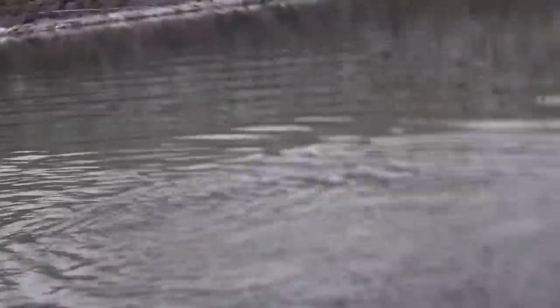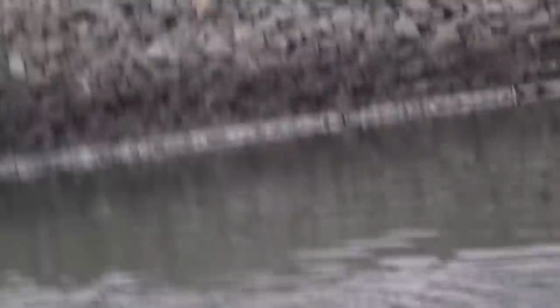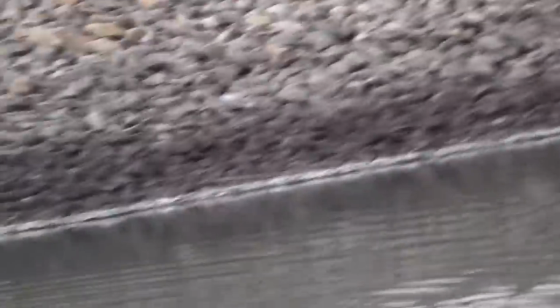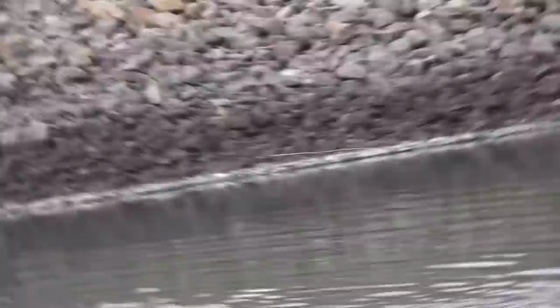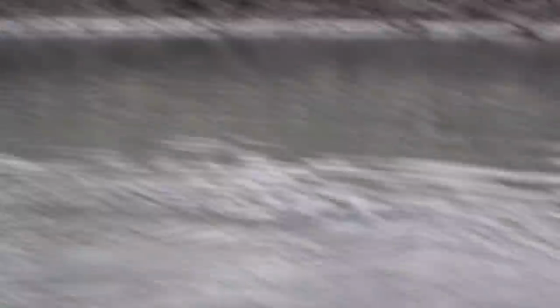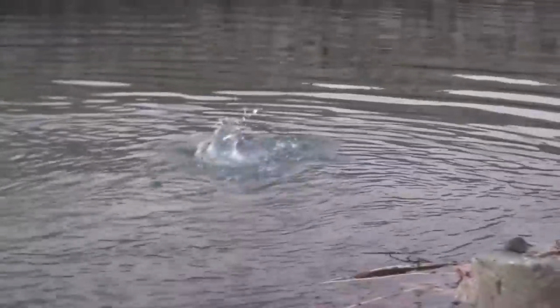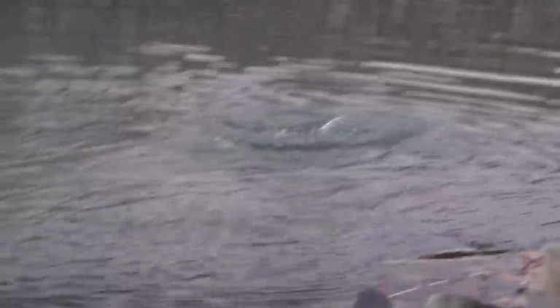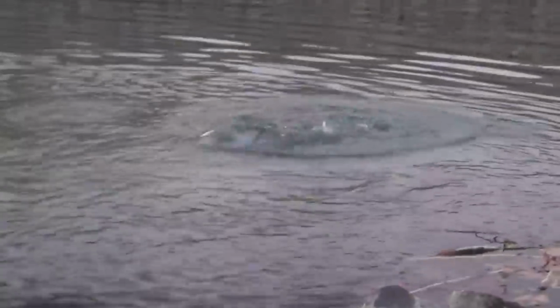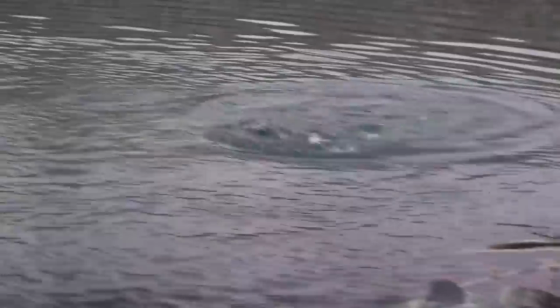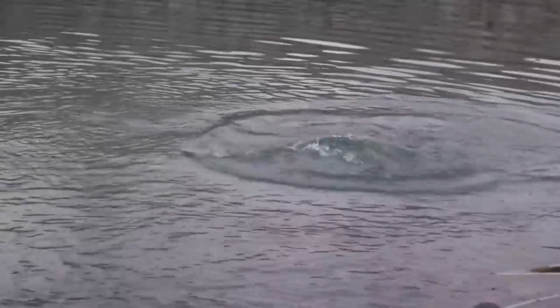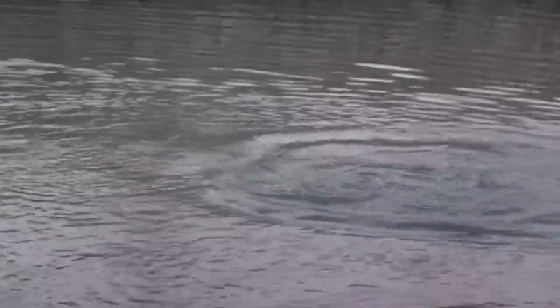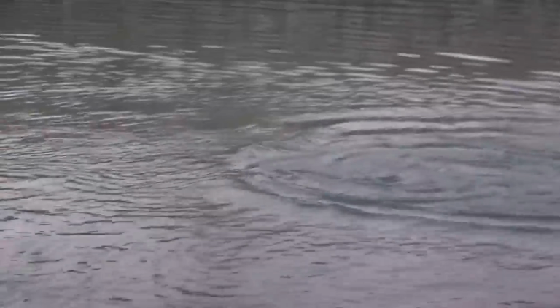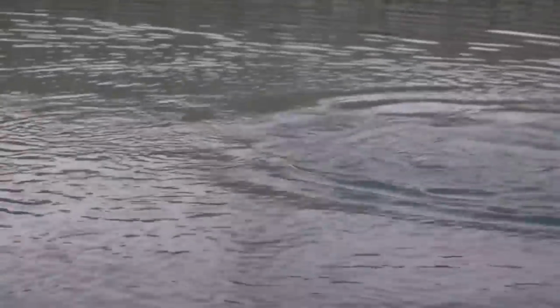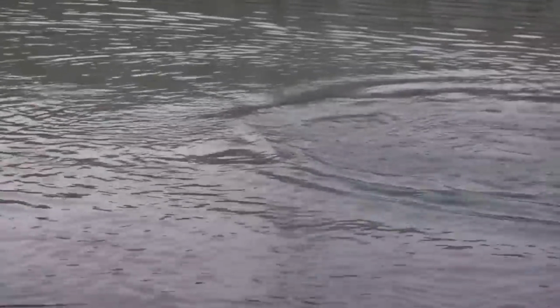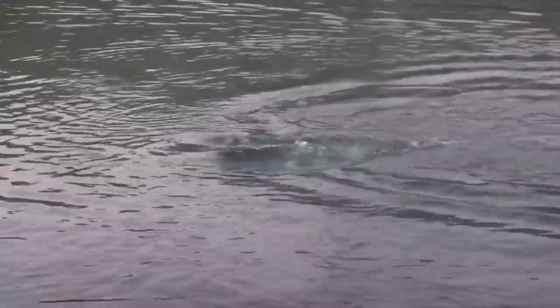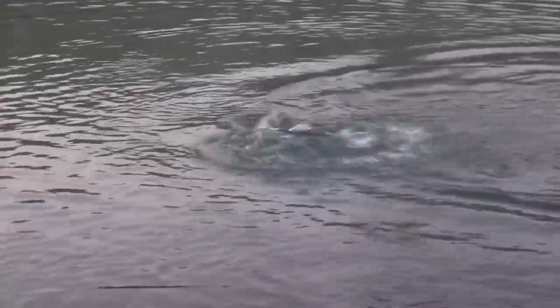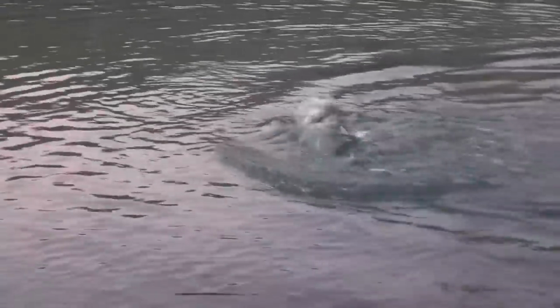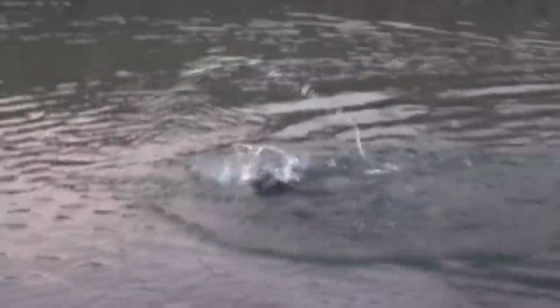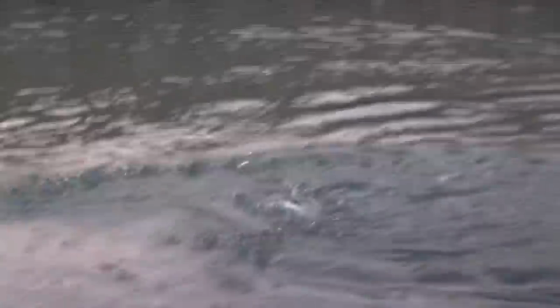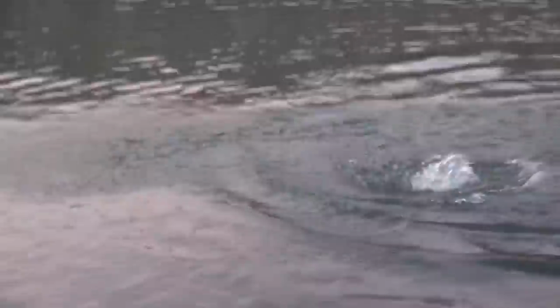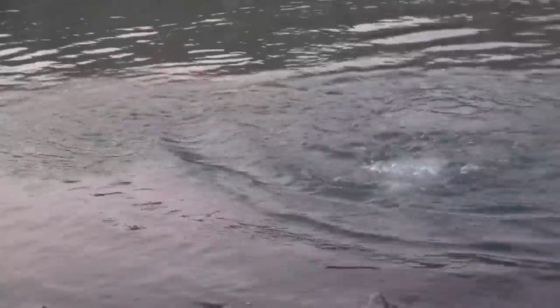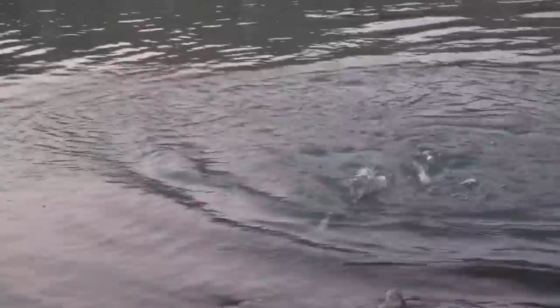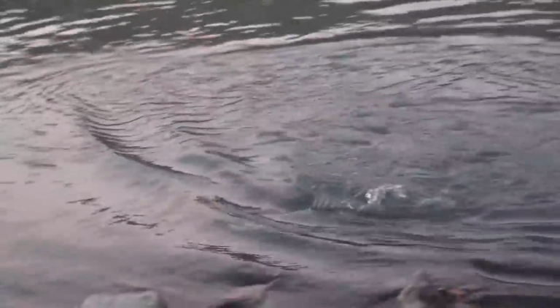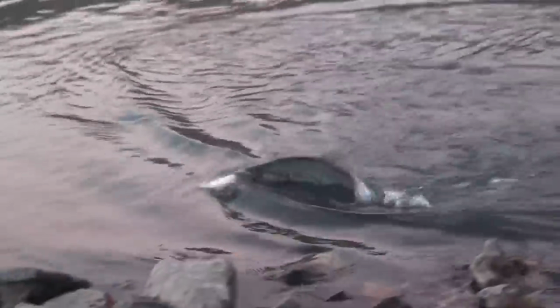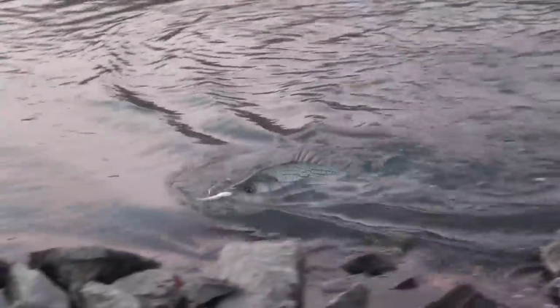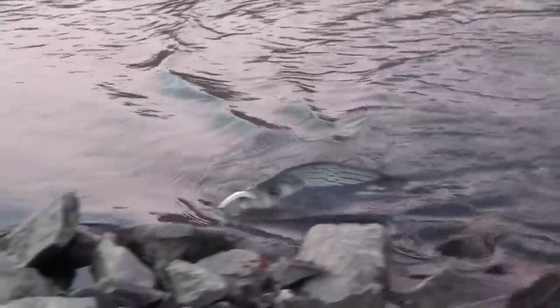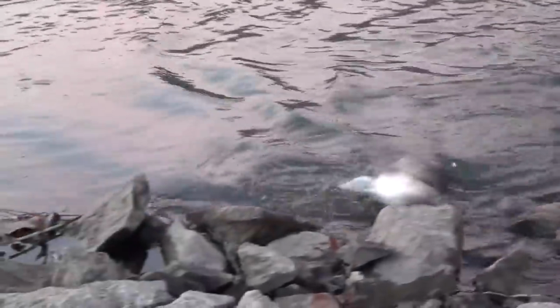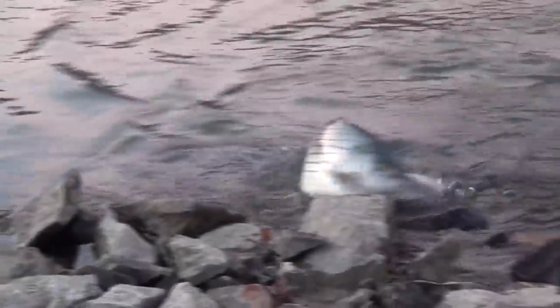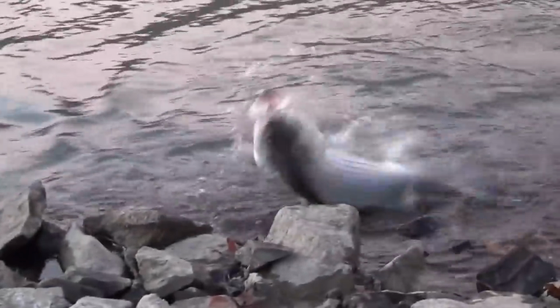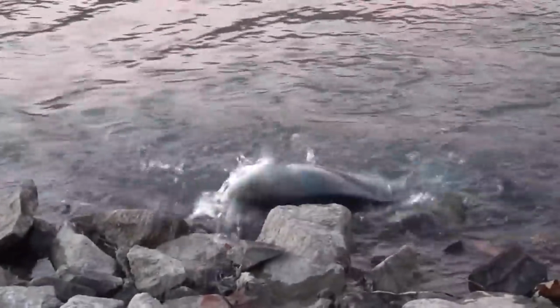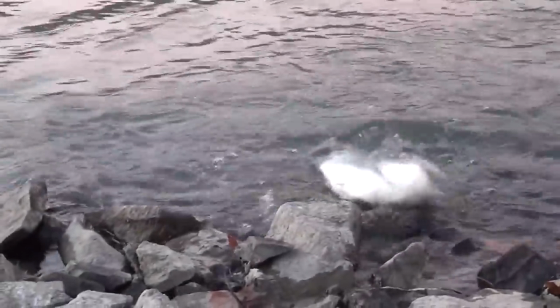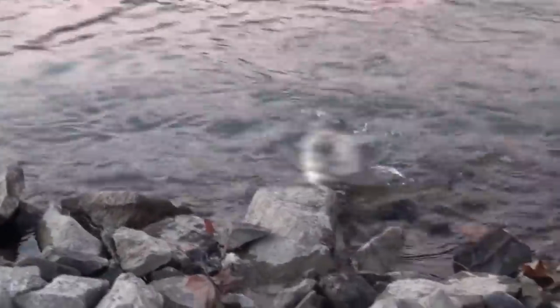I saw that. It's a little, little guy. Not too big but he's still putting up a good fight. Oh look at this — hybrids.